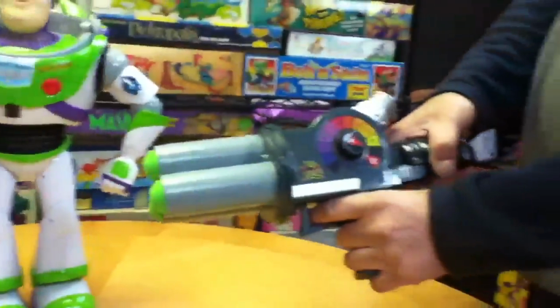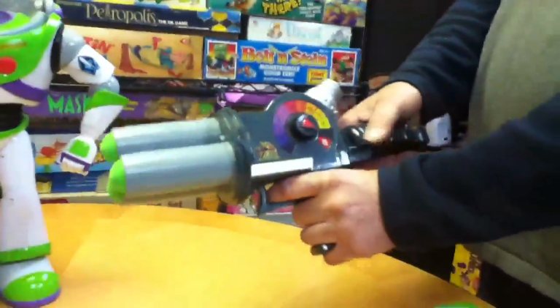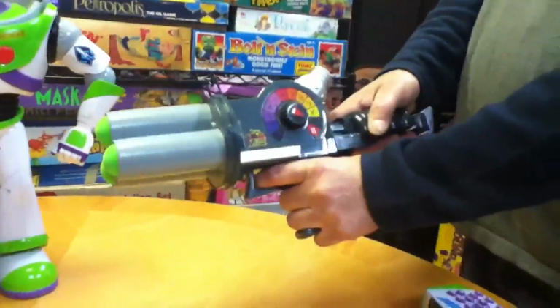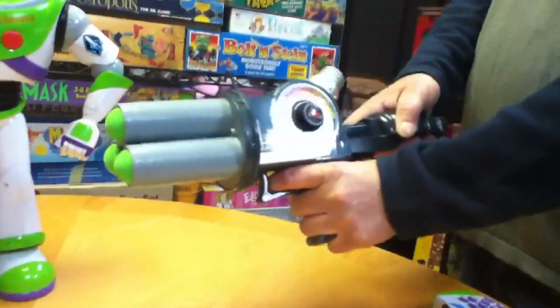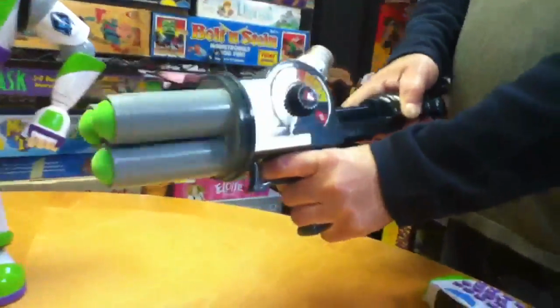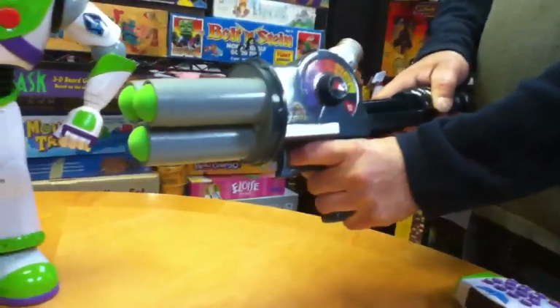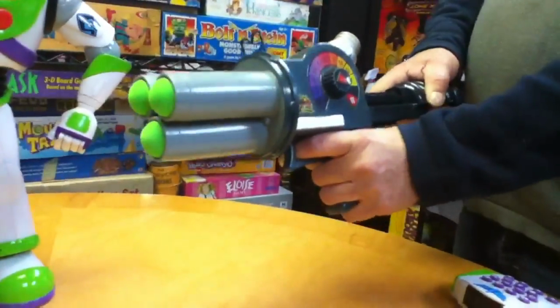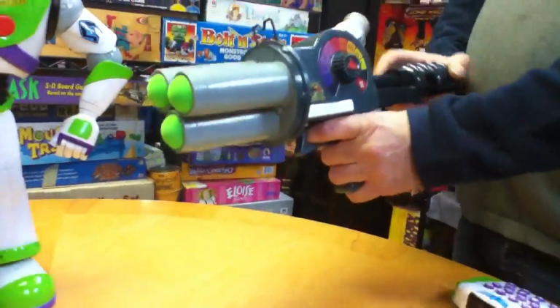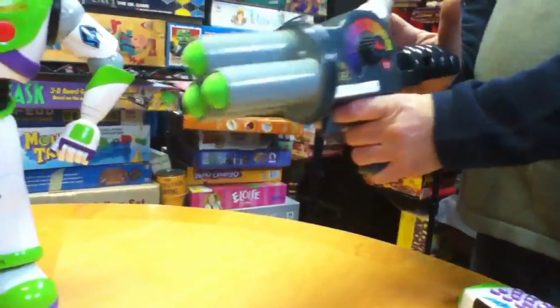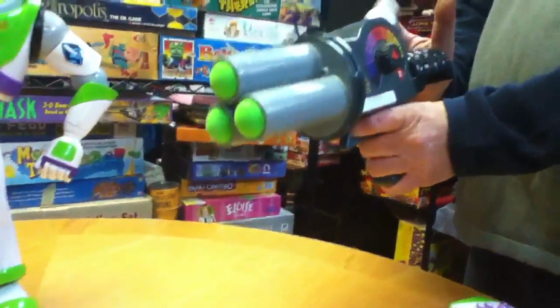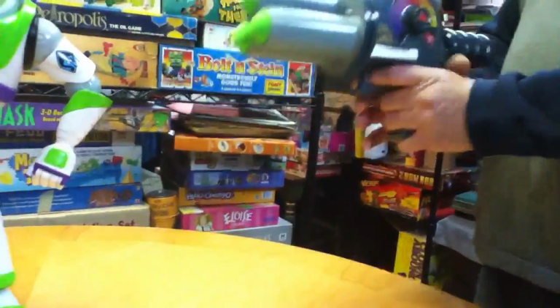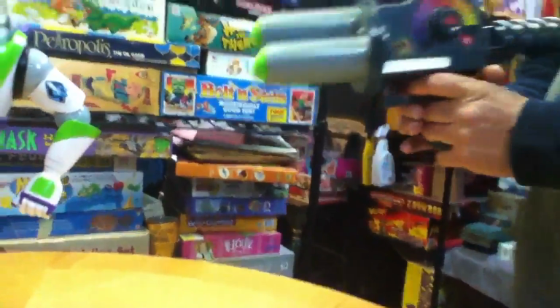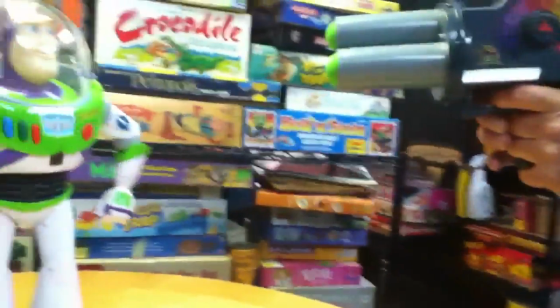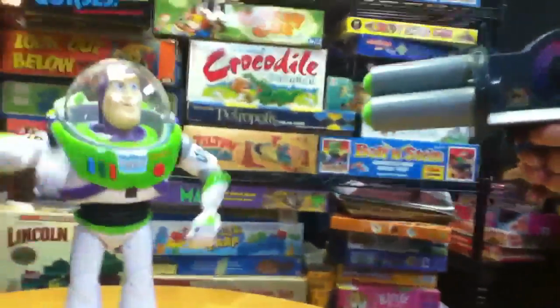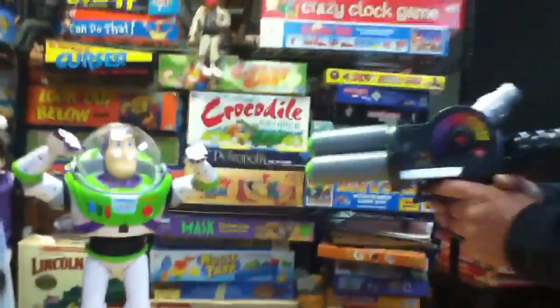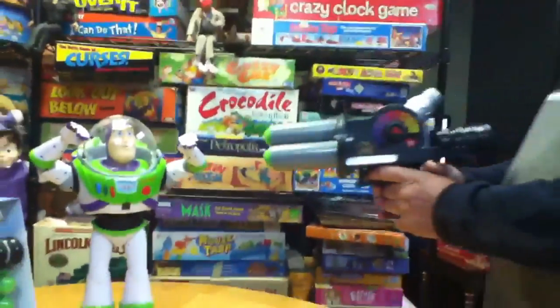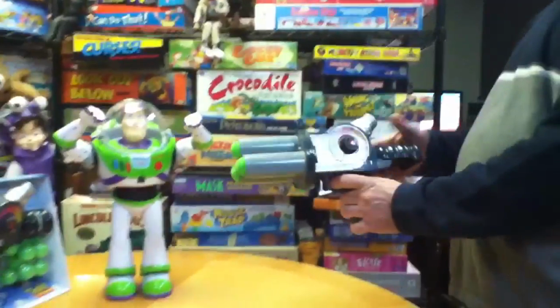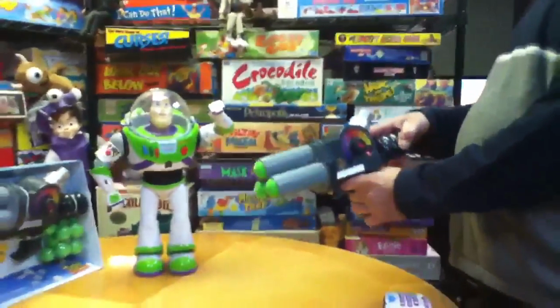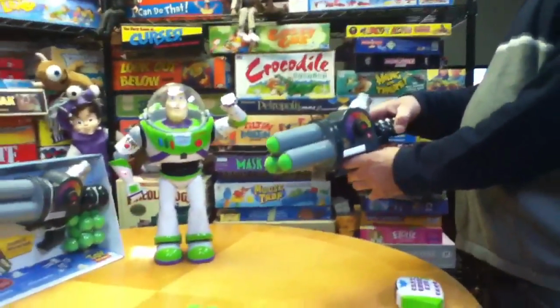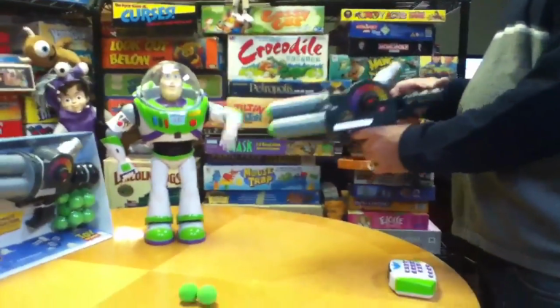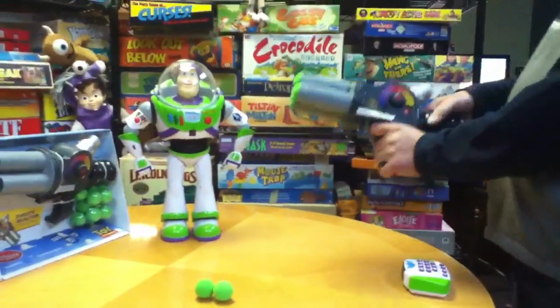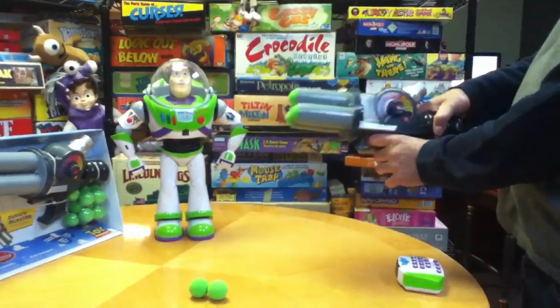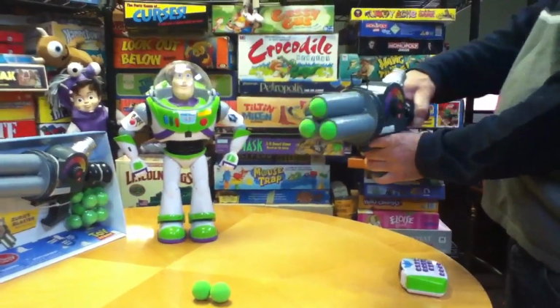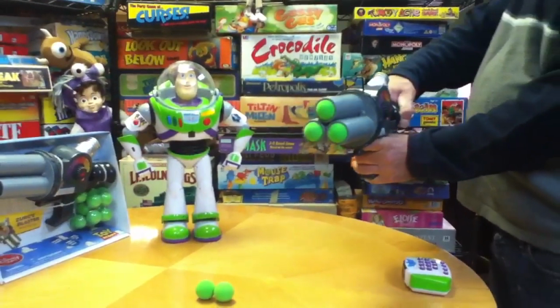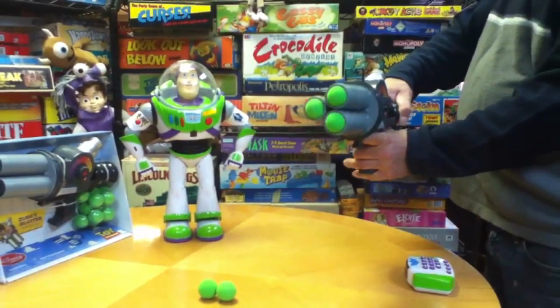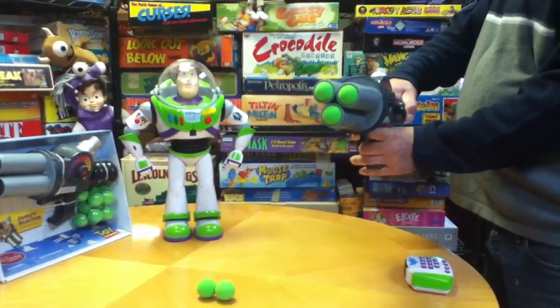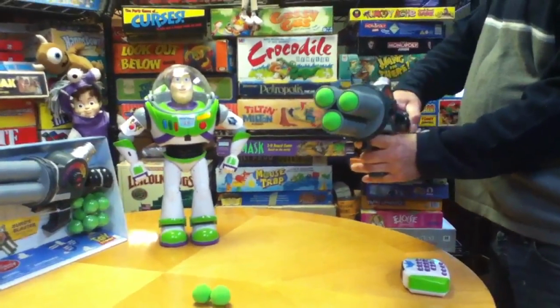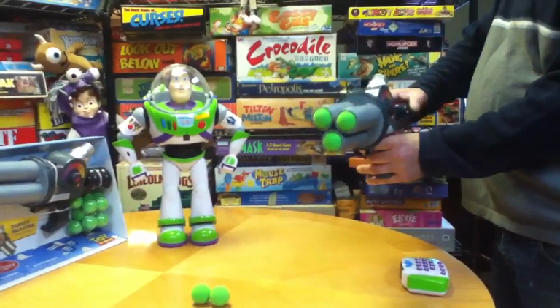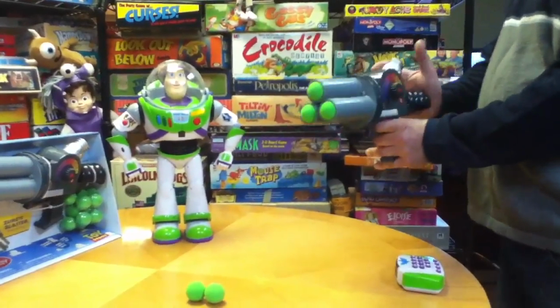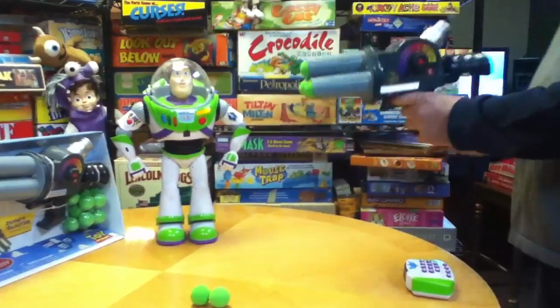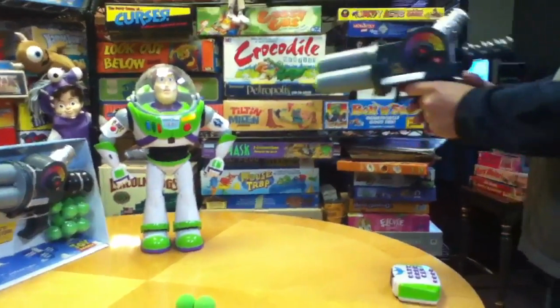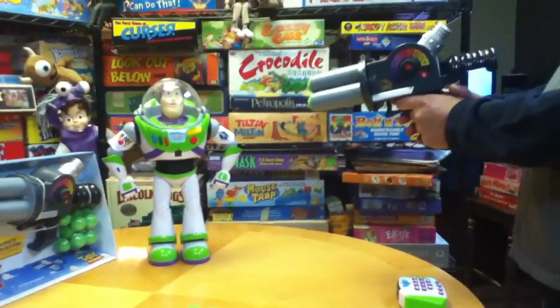You have to pull the handle back to cock it, and as it happens the turret rotates. And here it goes. Do it again — see the barrel rotate? Let Buzz have it!